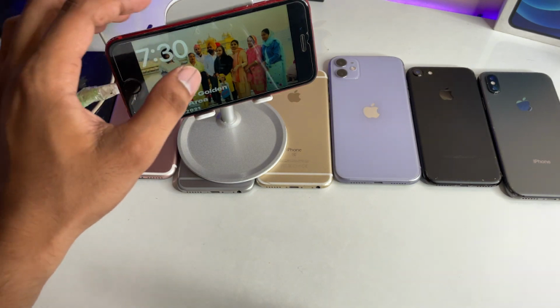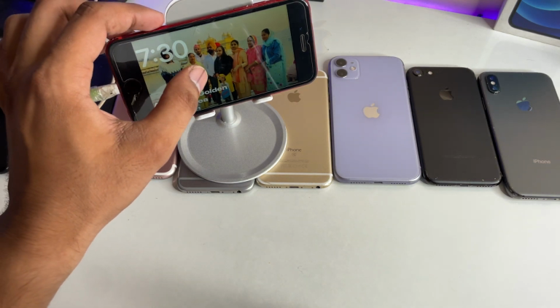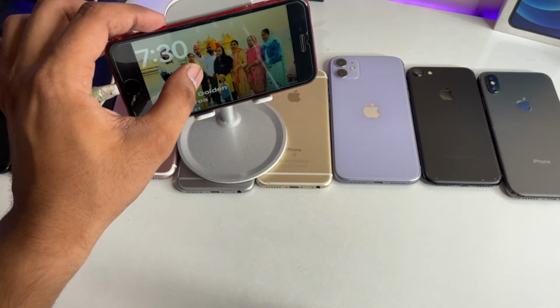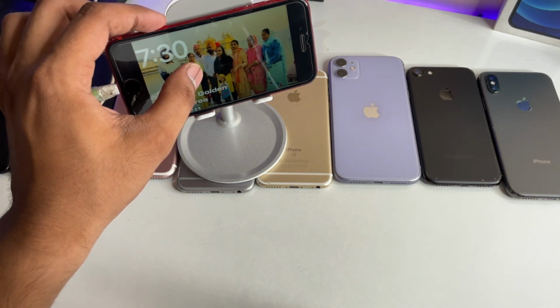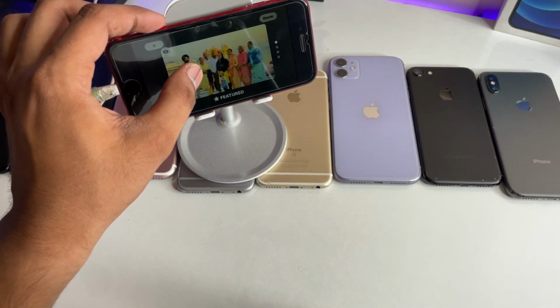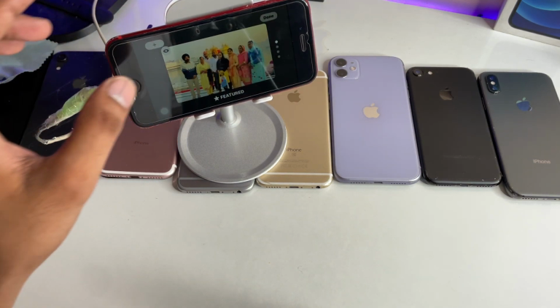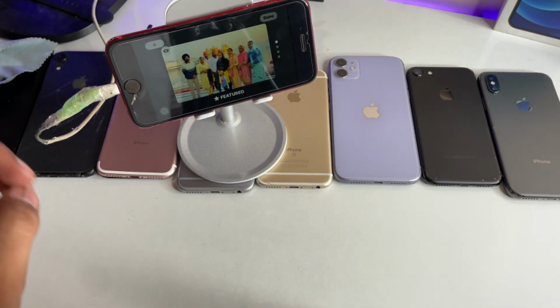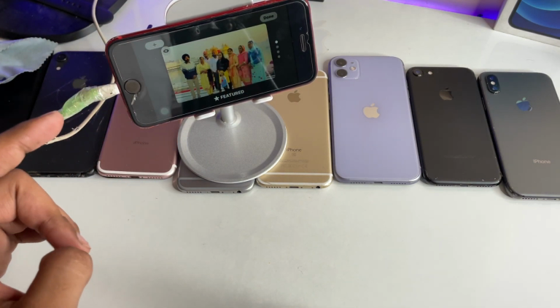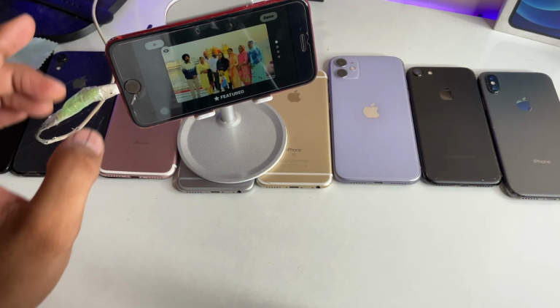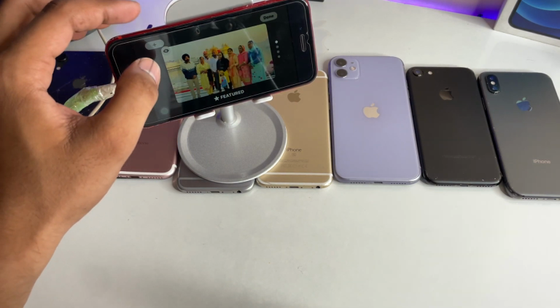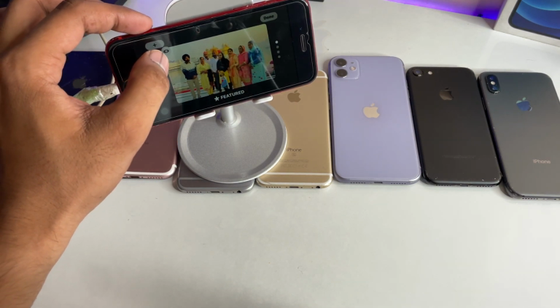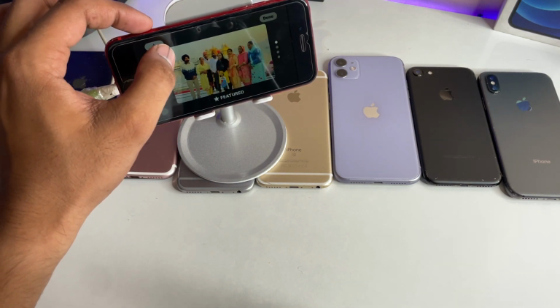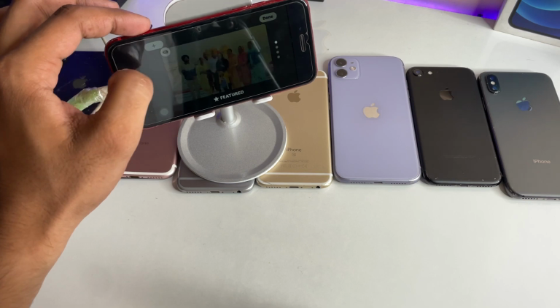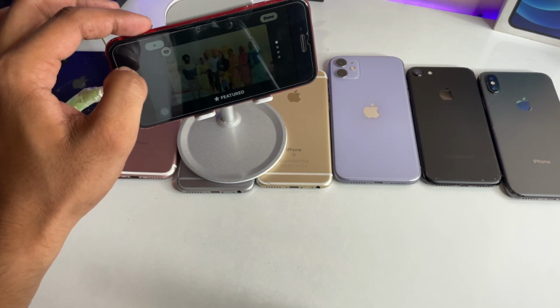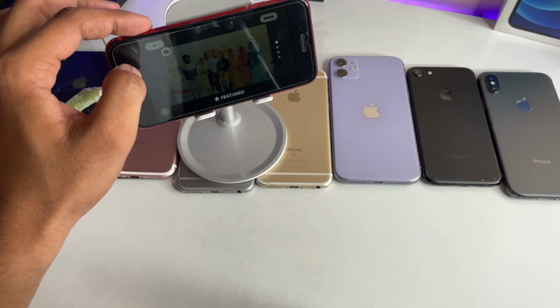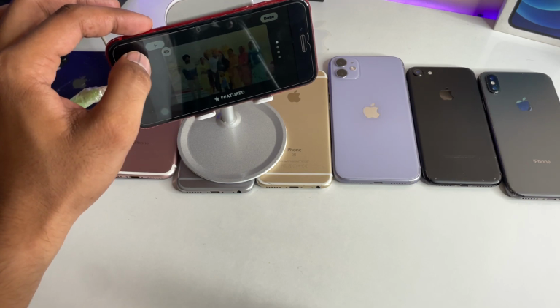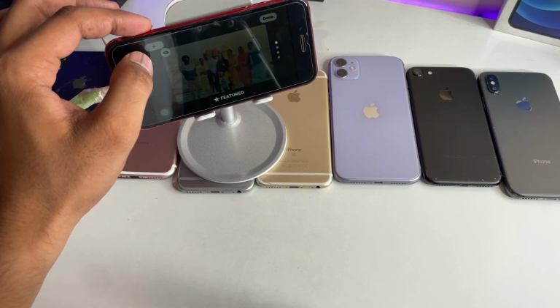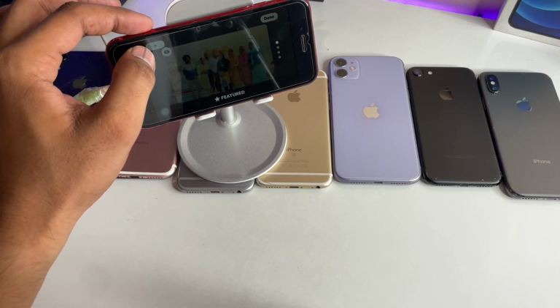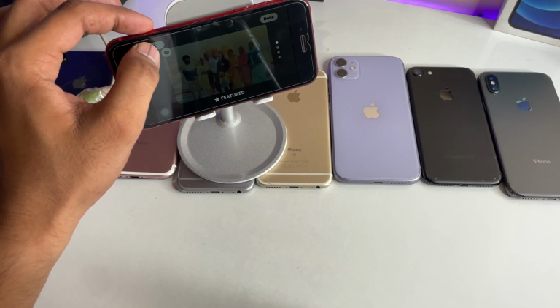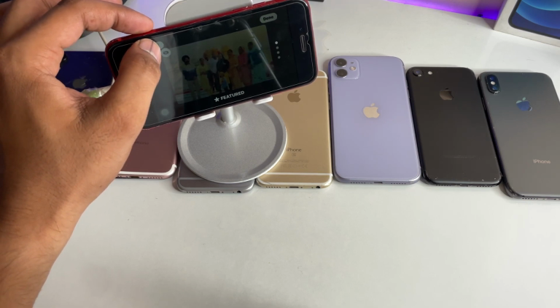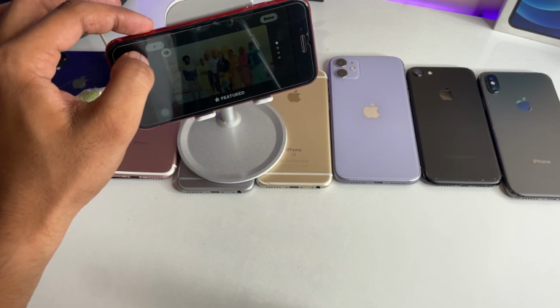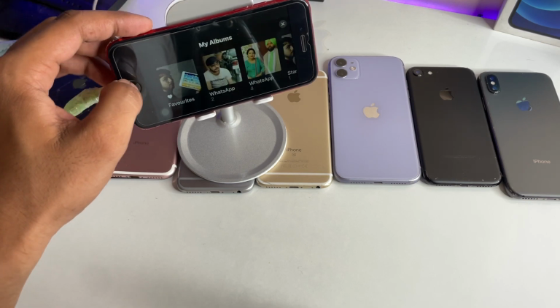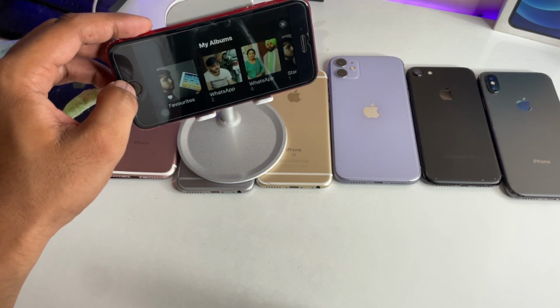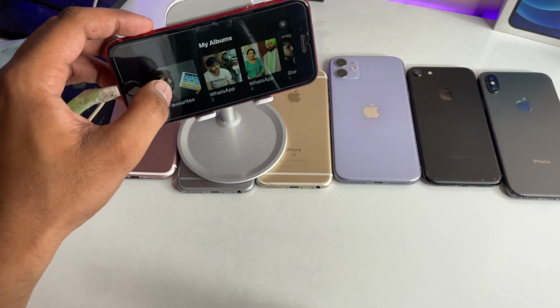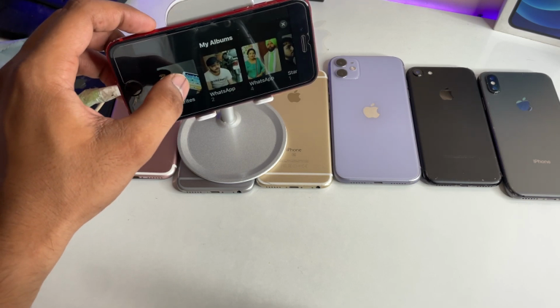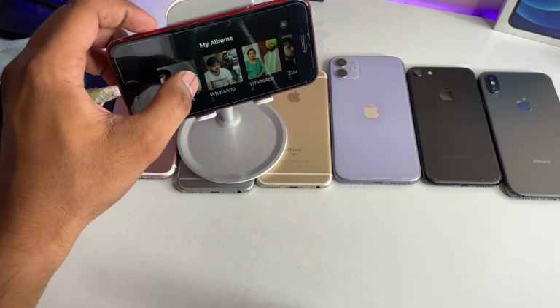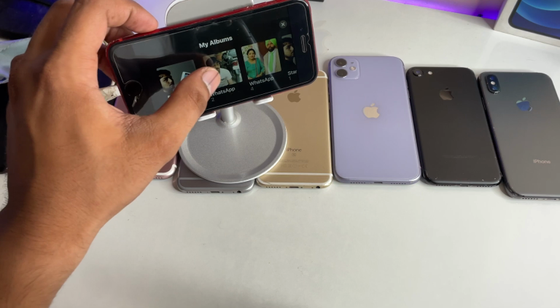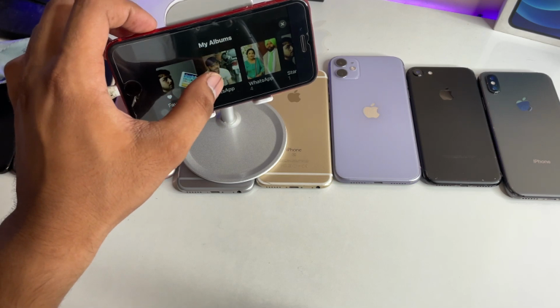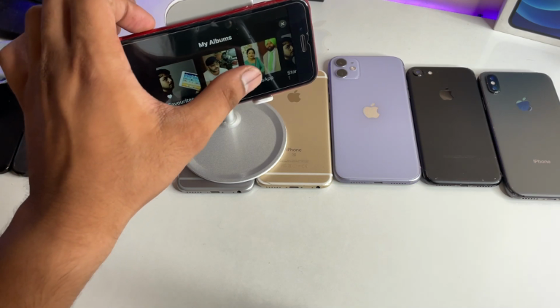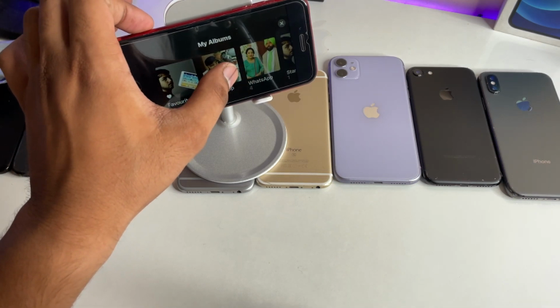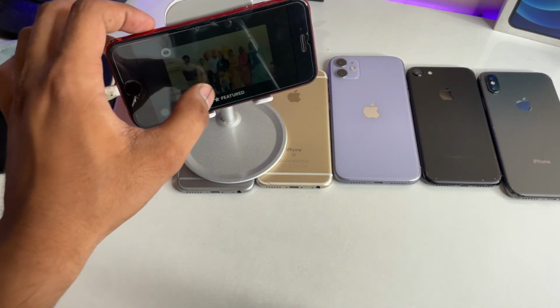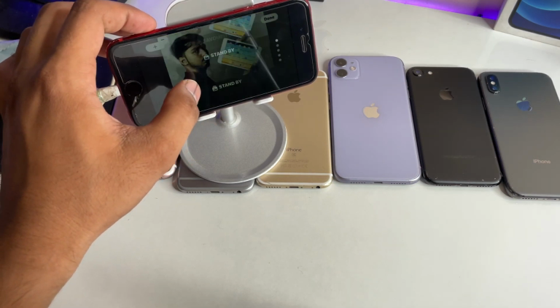If you want to hide a photo, long press on it and tap the info (i) button. If you want to add a new one, just tap the plus icon and you can set any type of album available.